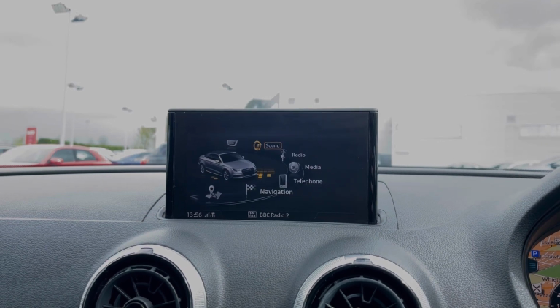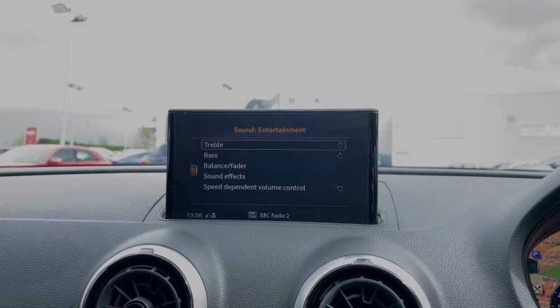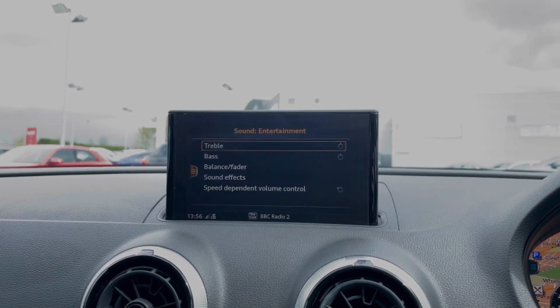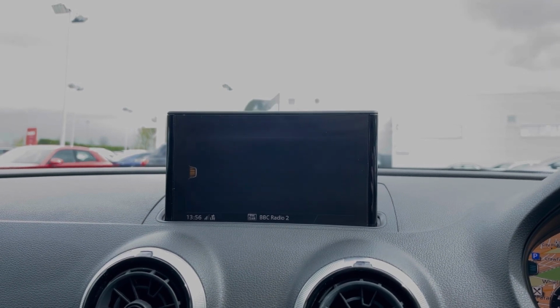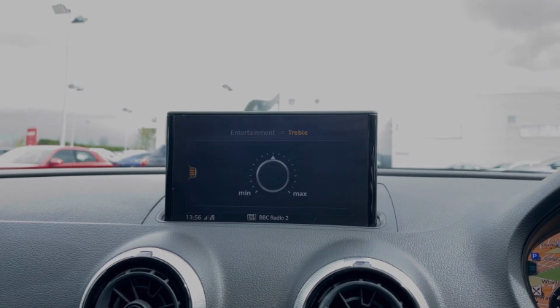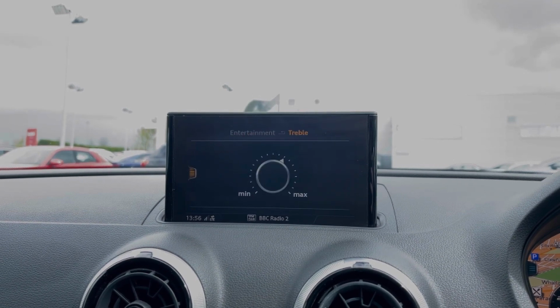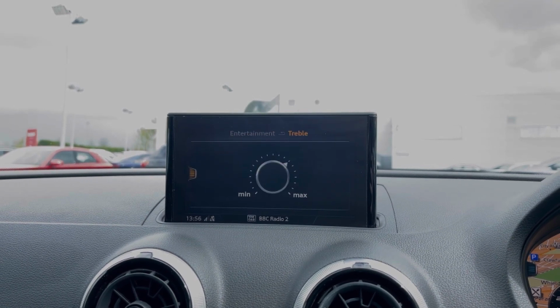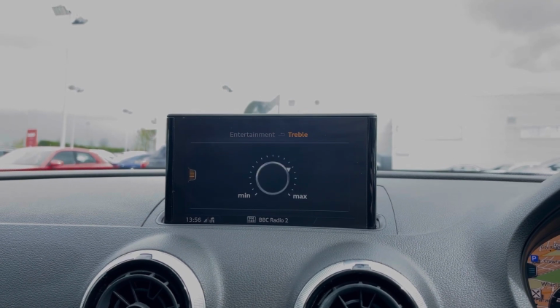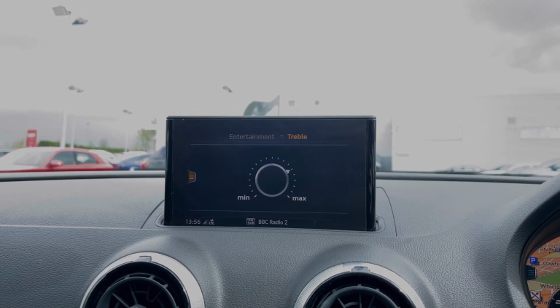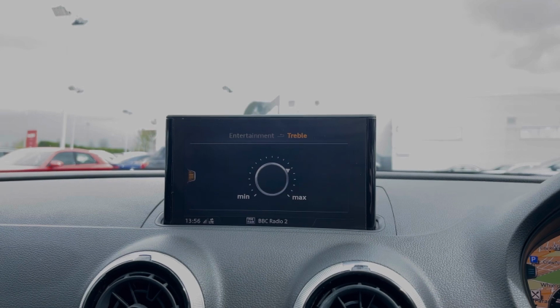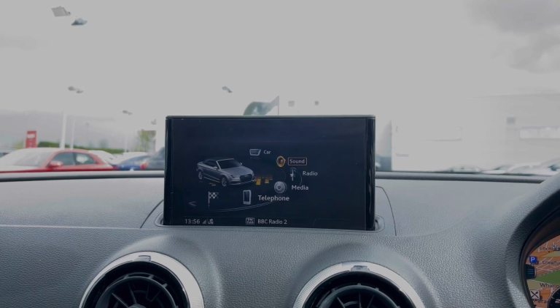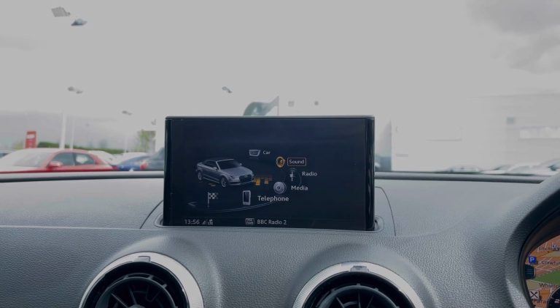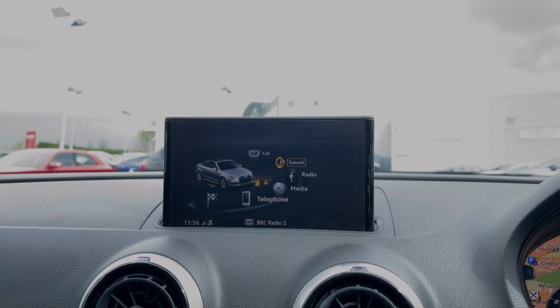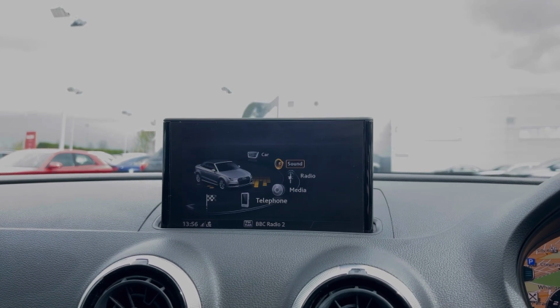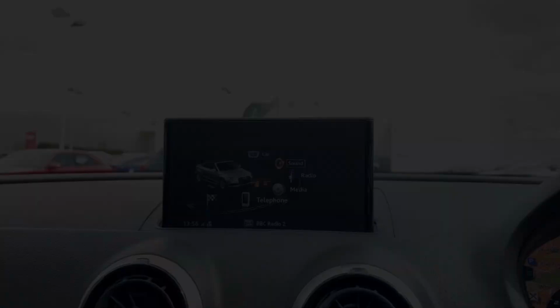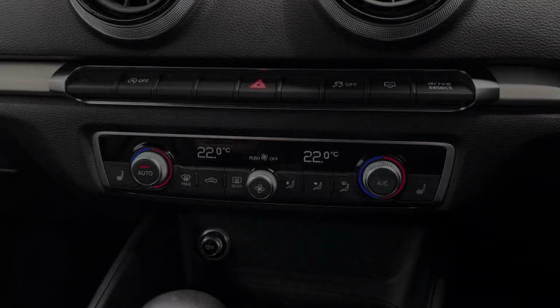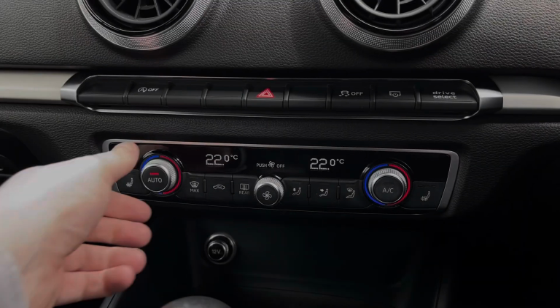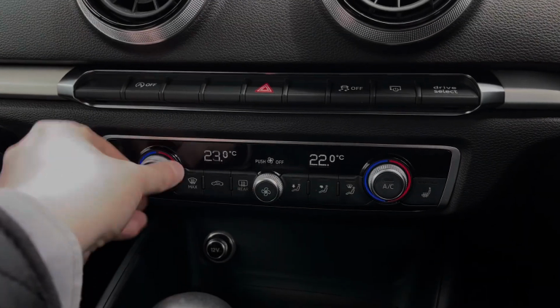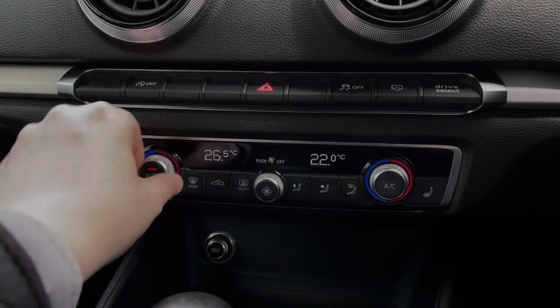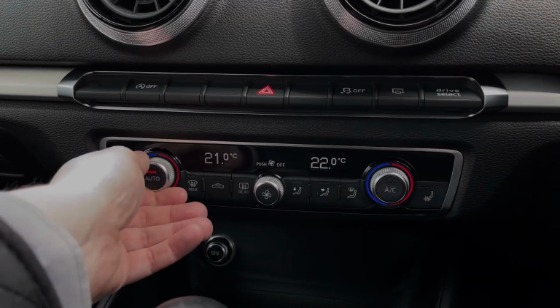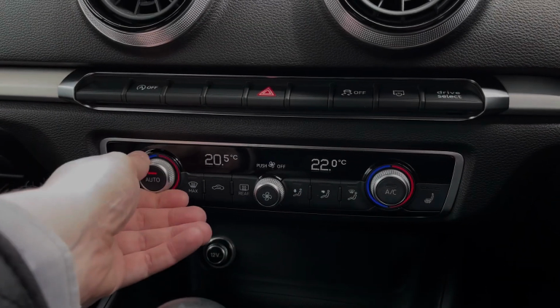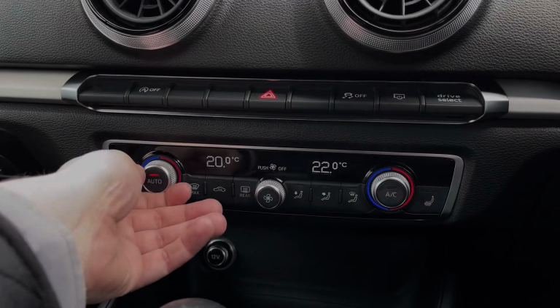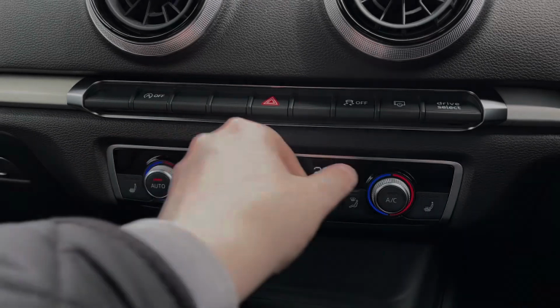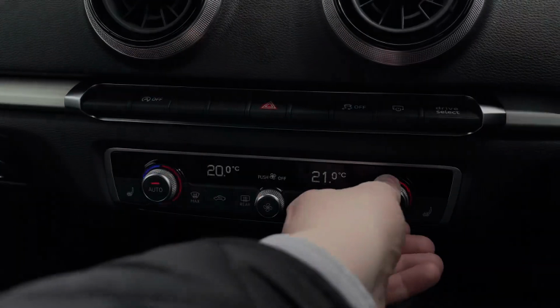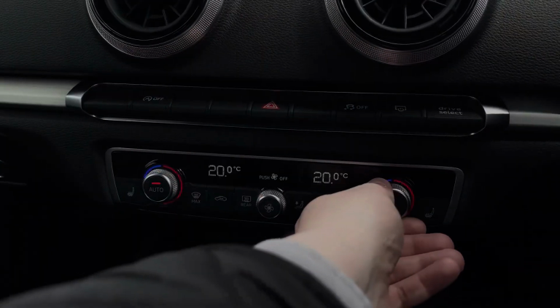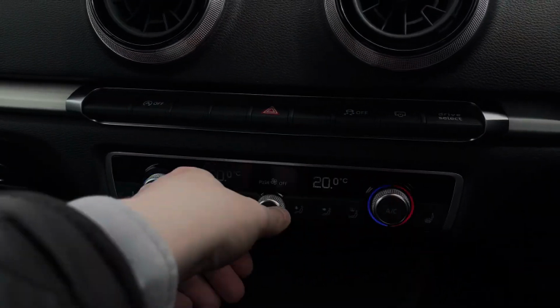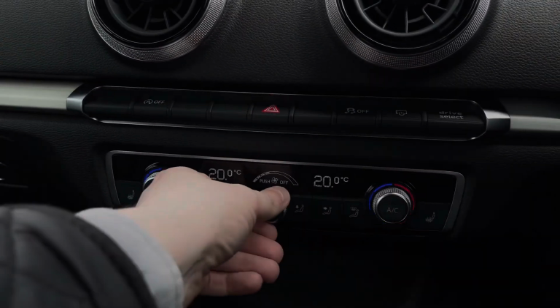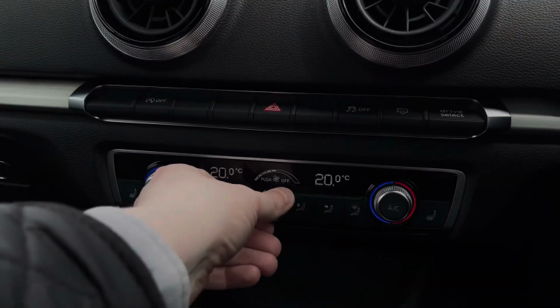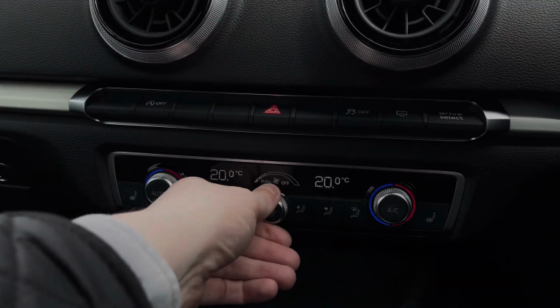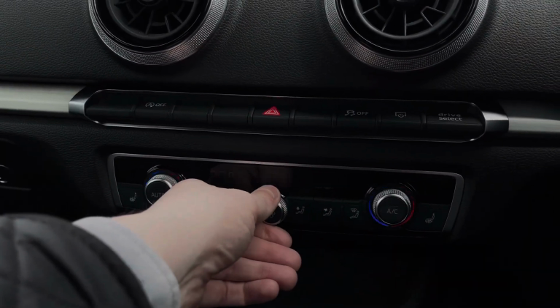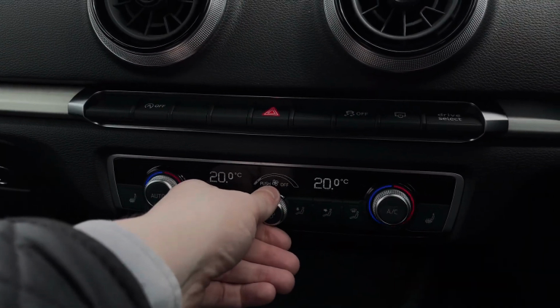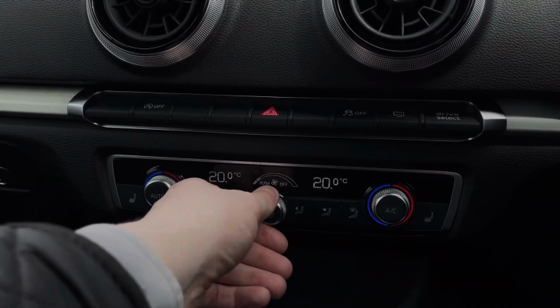We can also change the sound settings for the car's speakers, perfect while listening to your music. Further down, we have the car's dual zone climate control system, with dials to either side to change the in-car temperature and the dial to the centre changing the fan intensity.